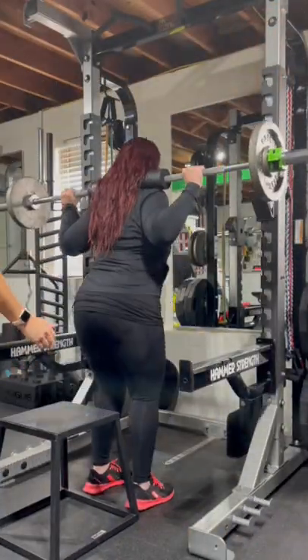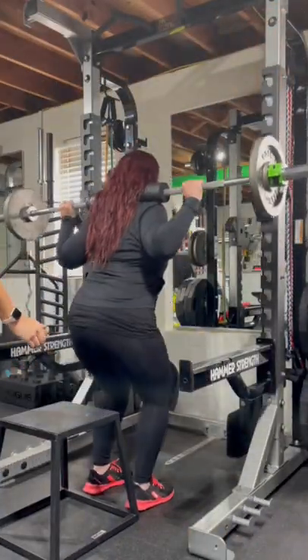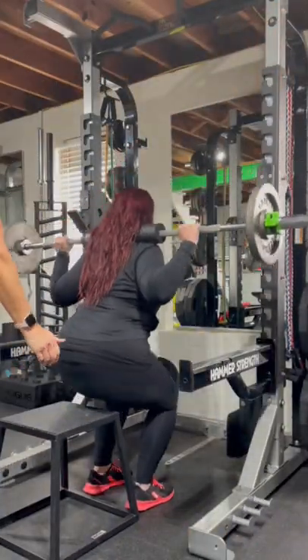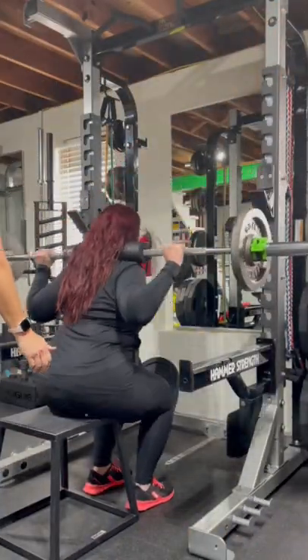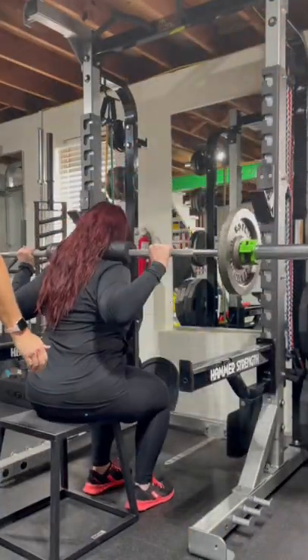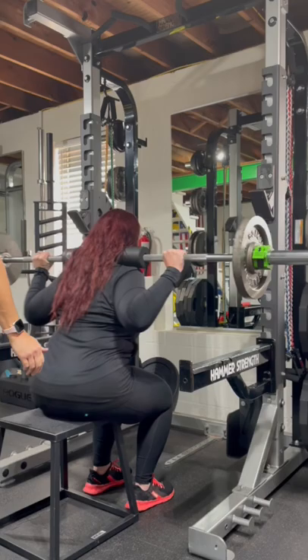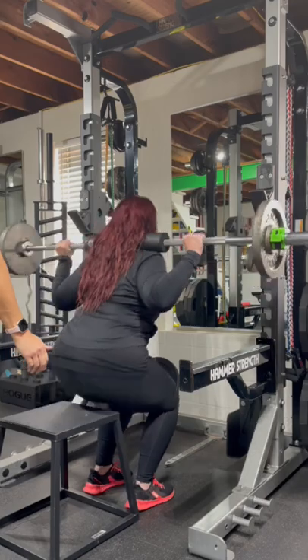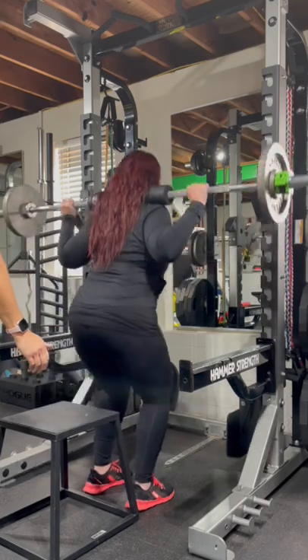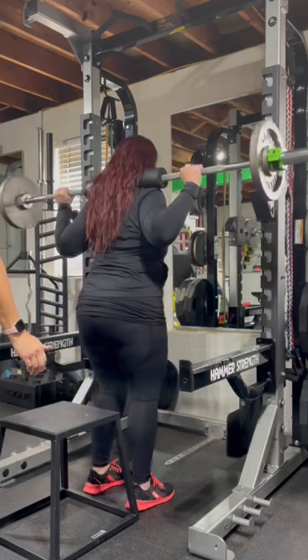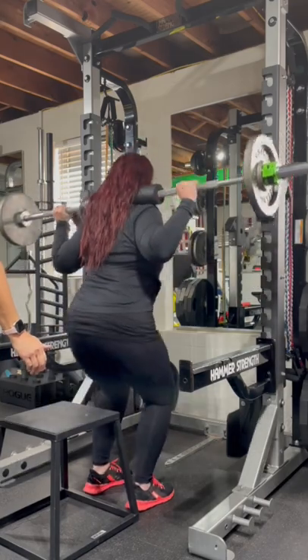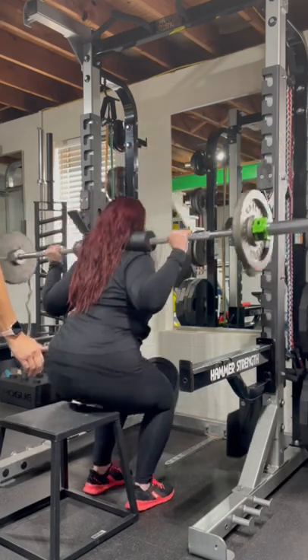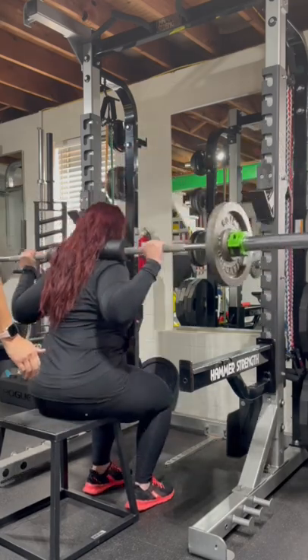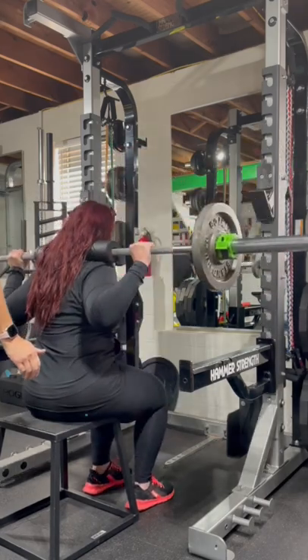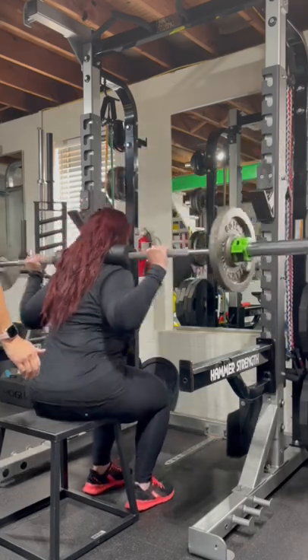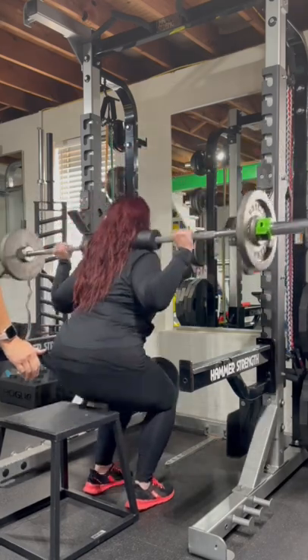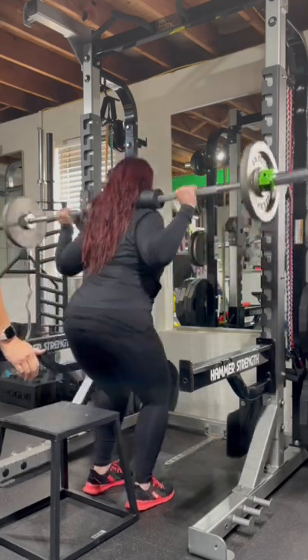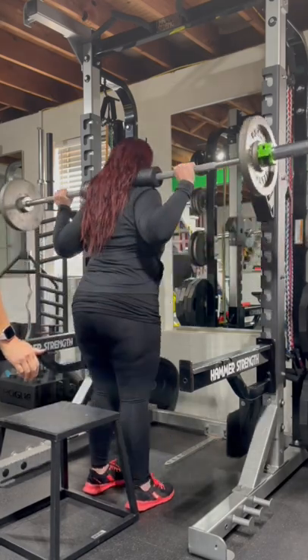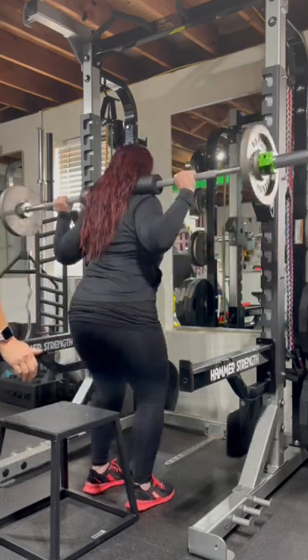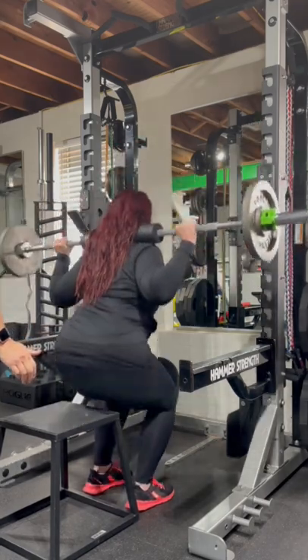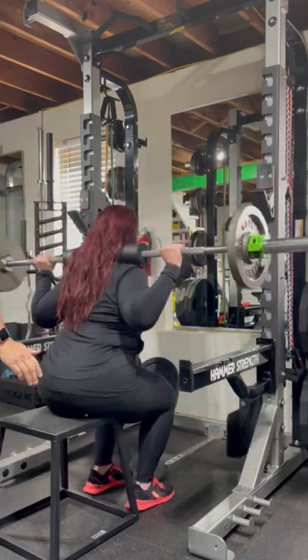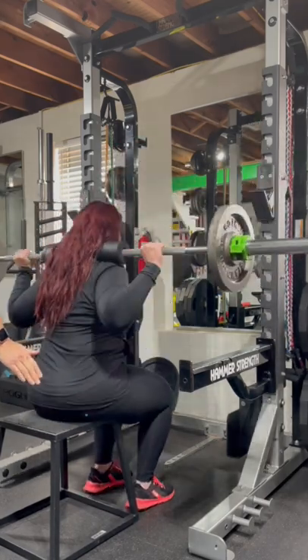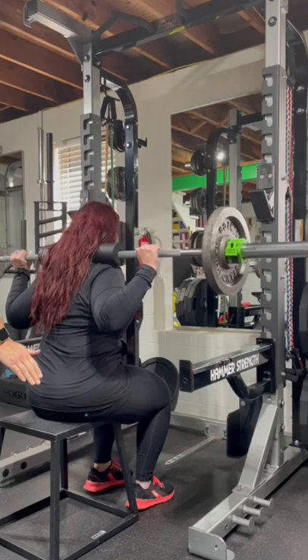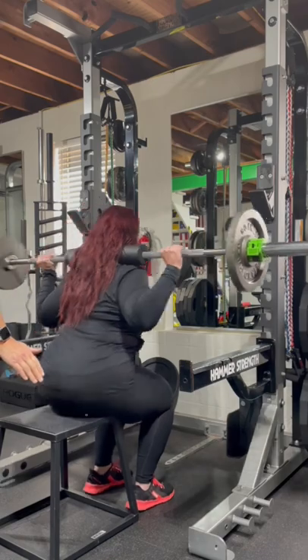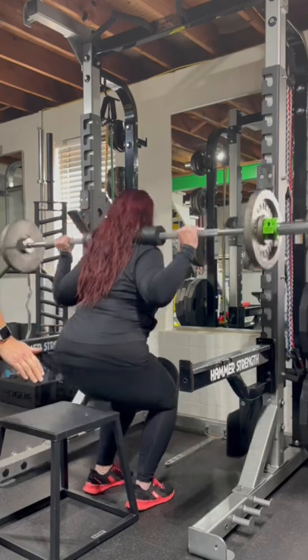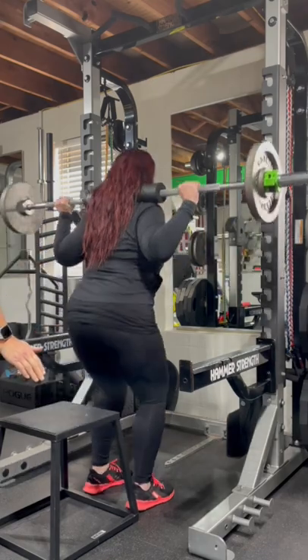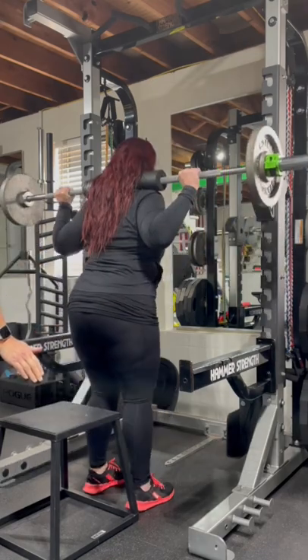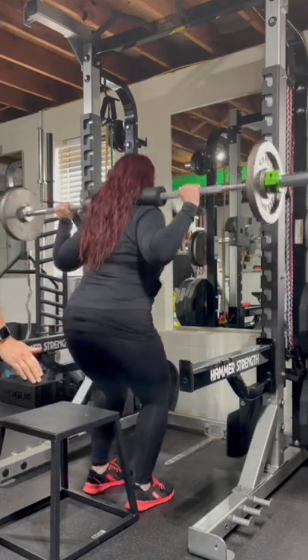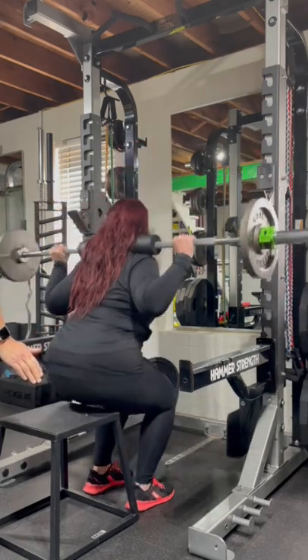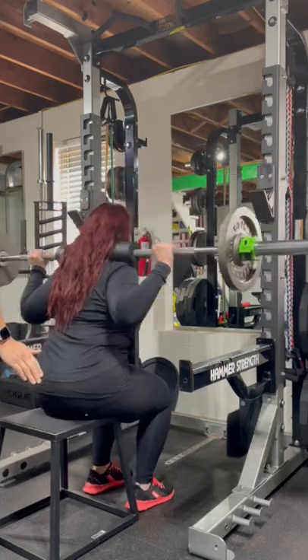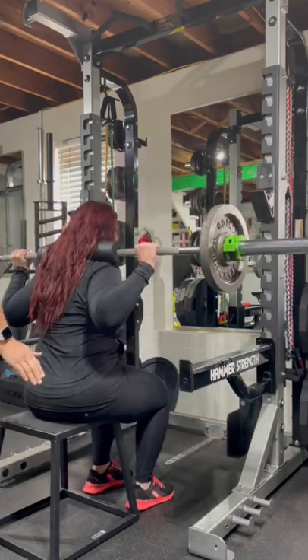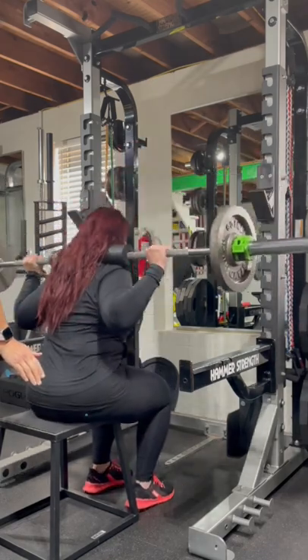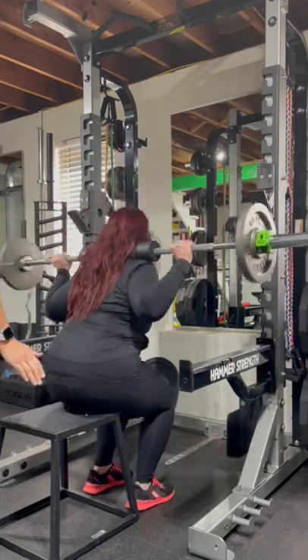Box squats are also beneficial for people with knee concerns. By sitting back deeper into the squat, it lessens the load on the quad, reducing strain on the knee.